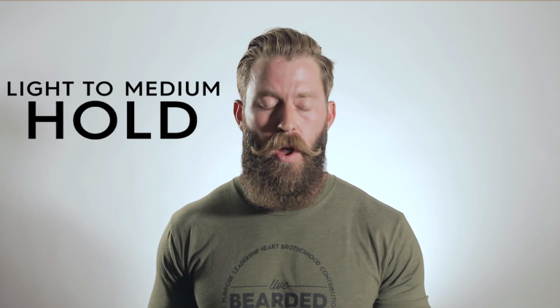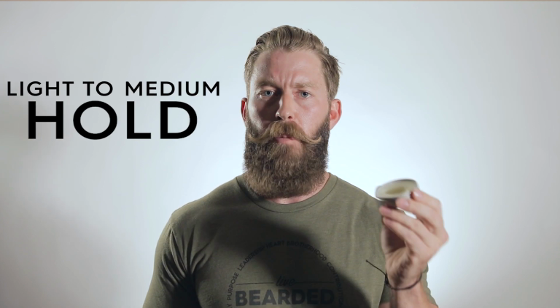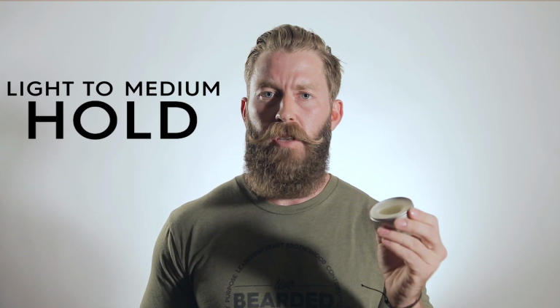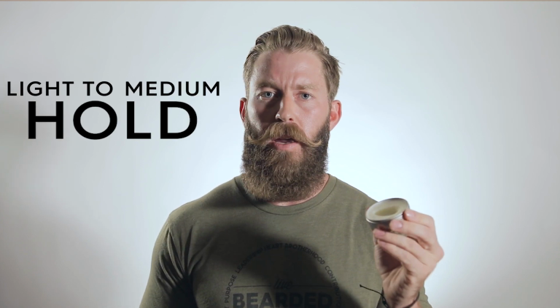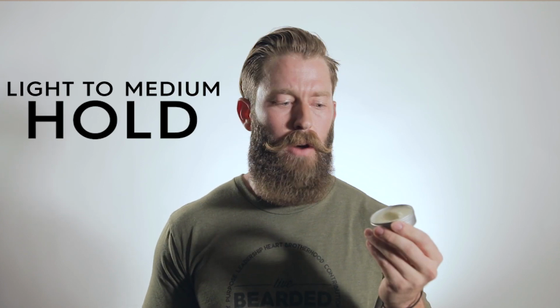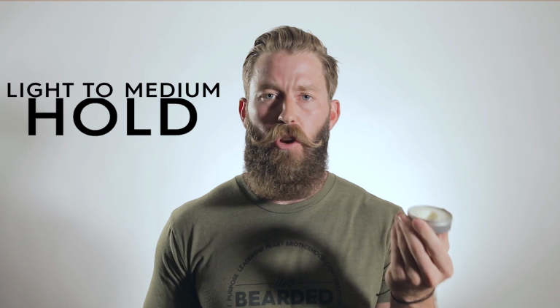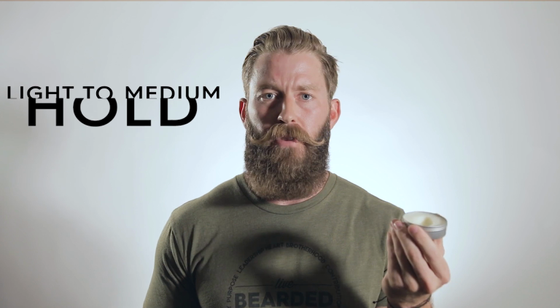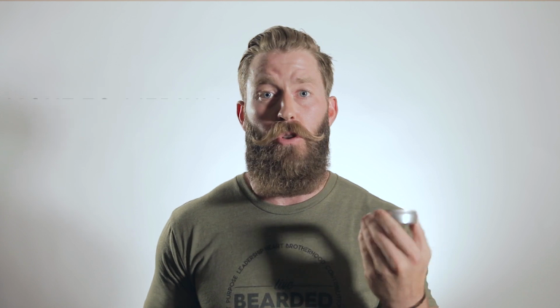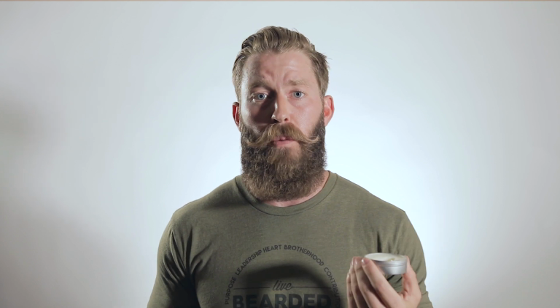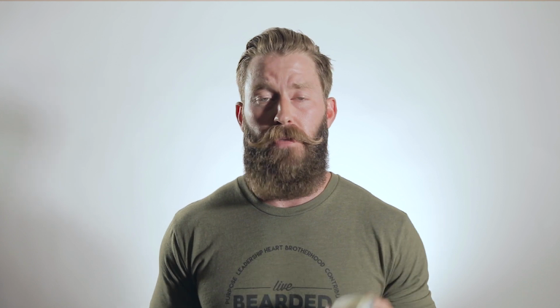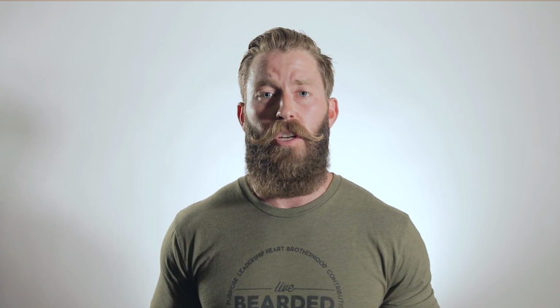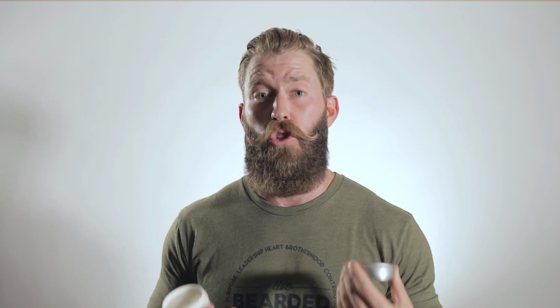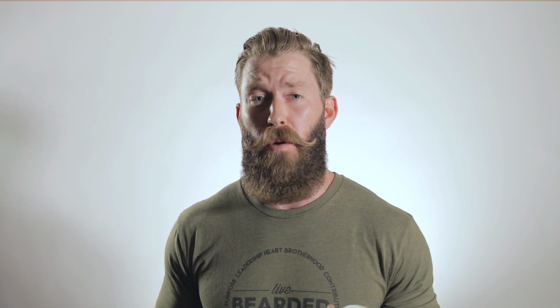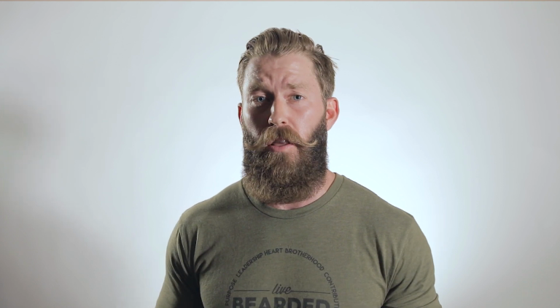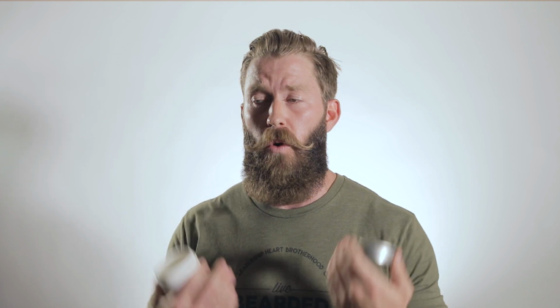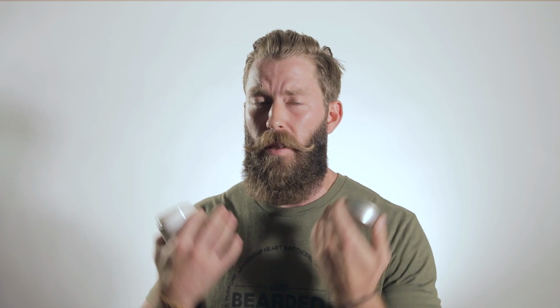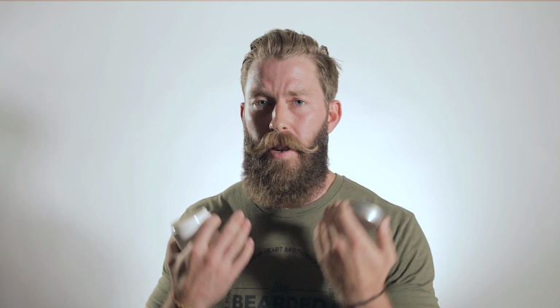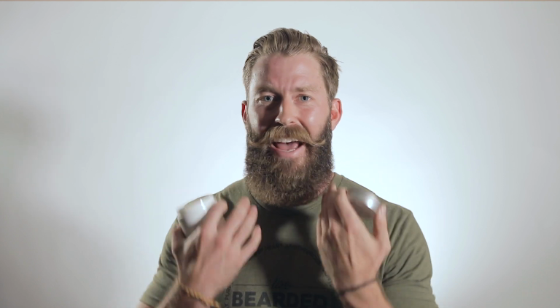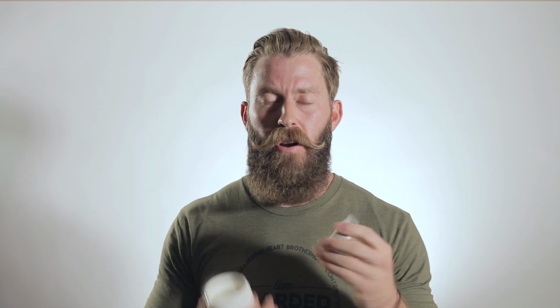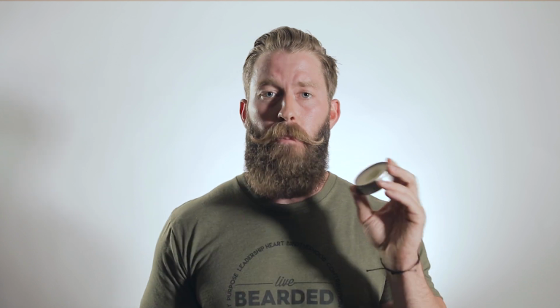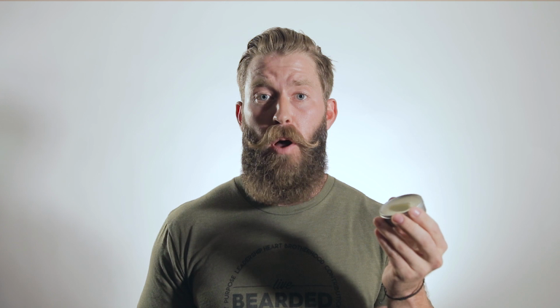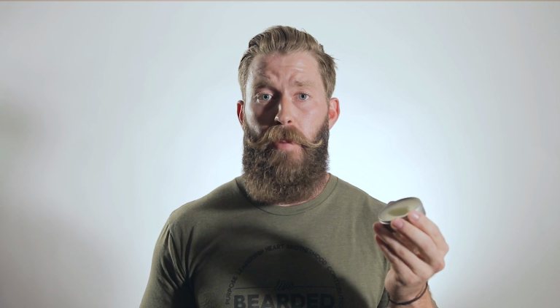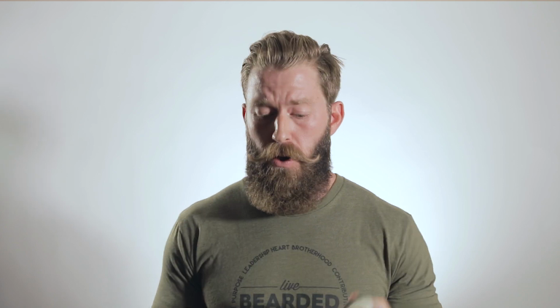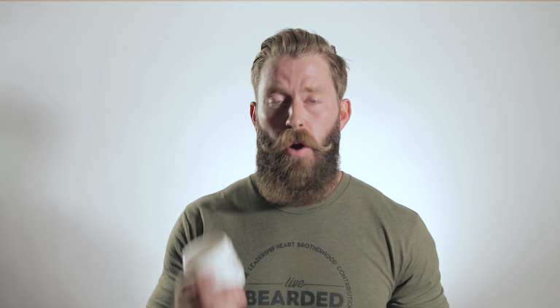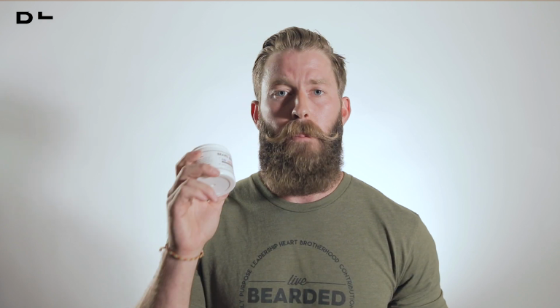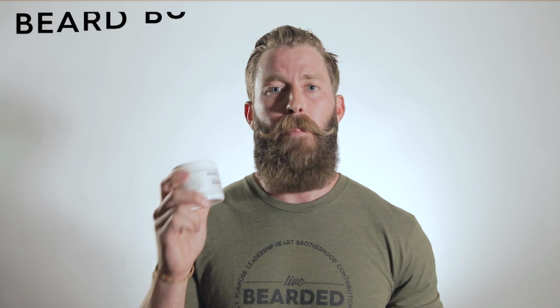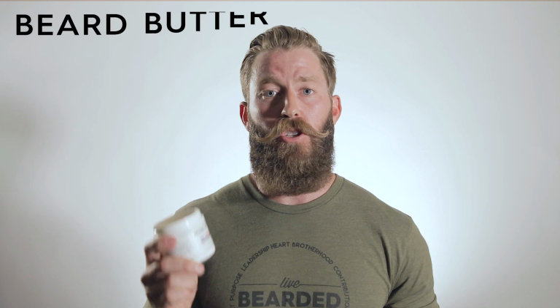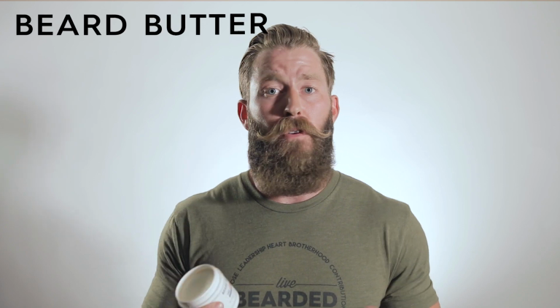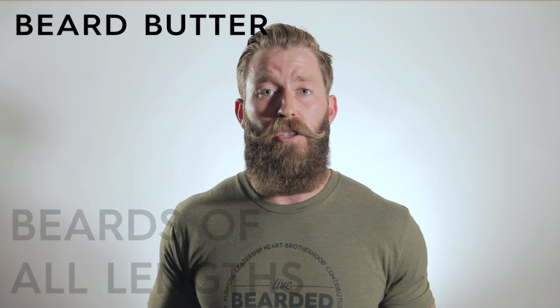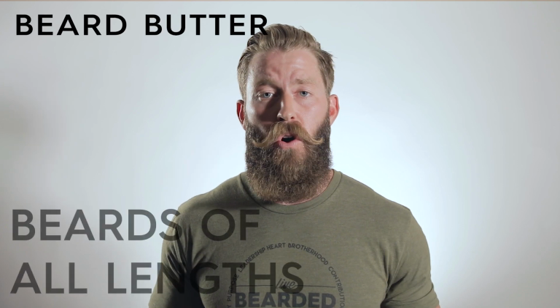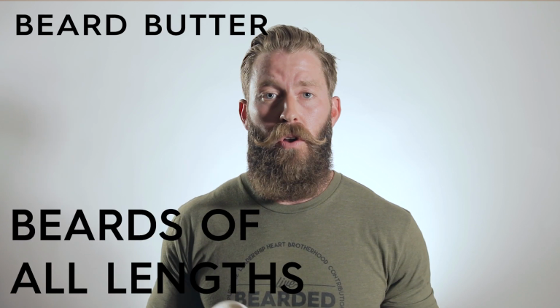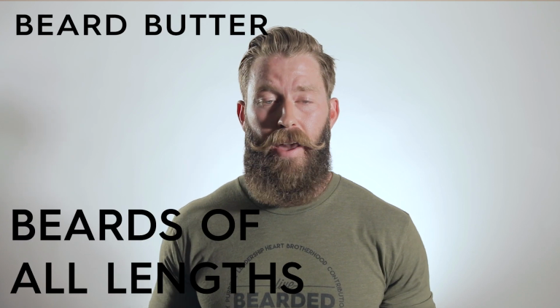So beard balm is going to be really great for guys with shorter beards. If you're looking to control your beard a little bit more, keep it a little bit tighter, beard balm may be for you. Whereas a beard butter is great for beards of all lengths.